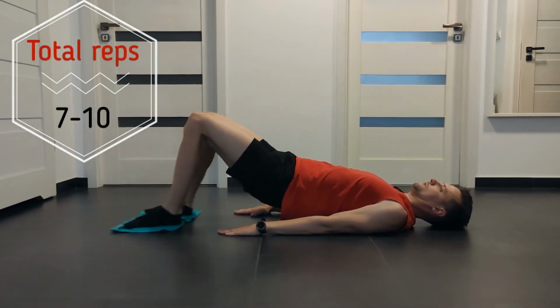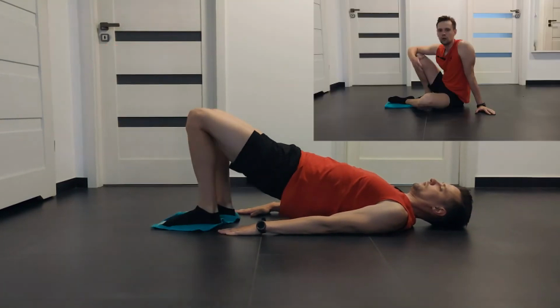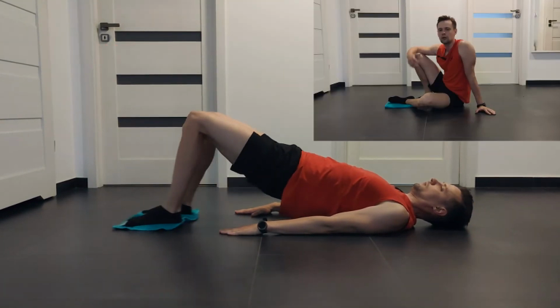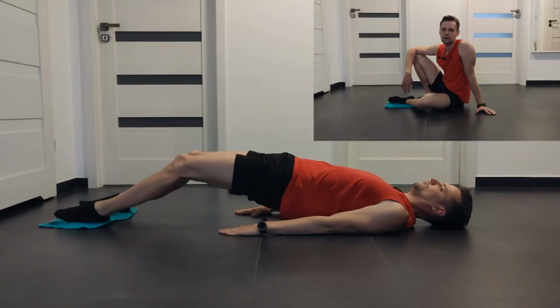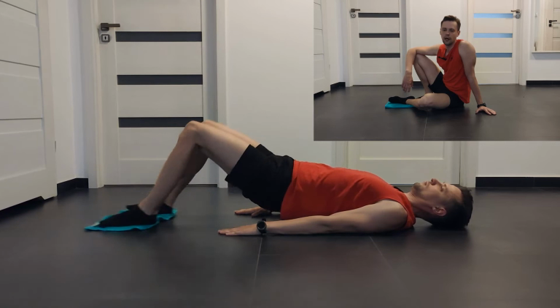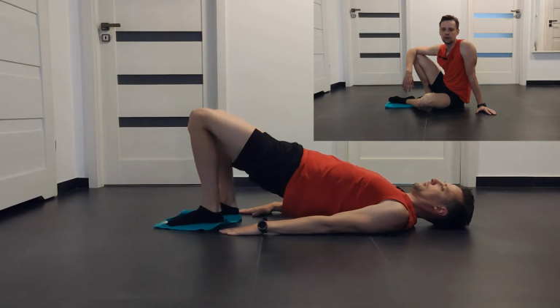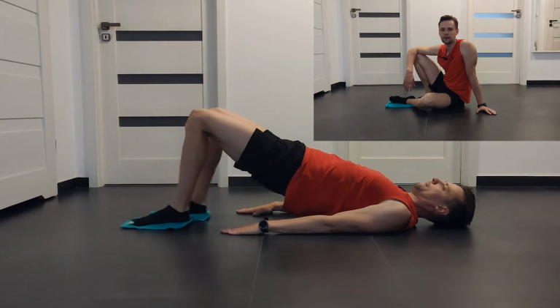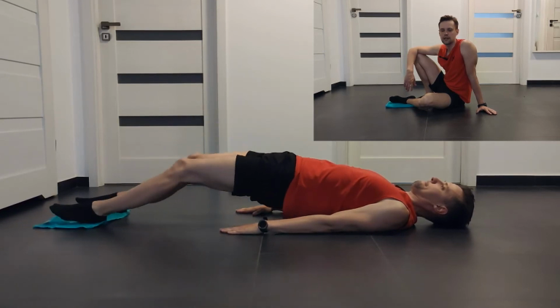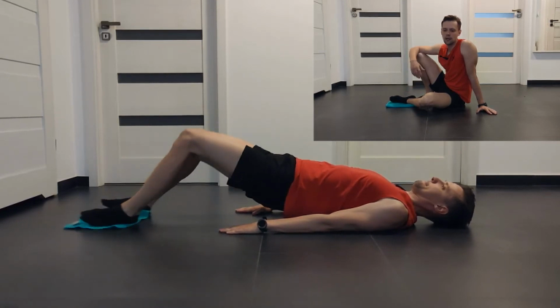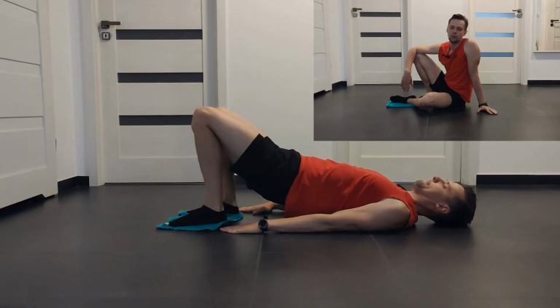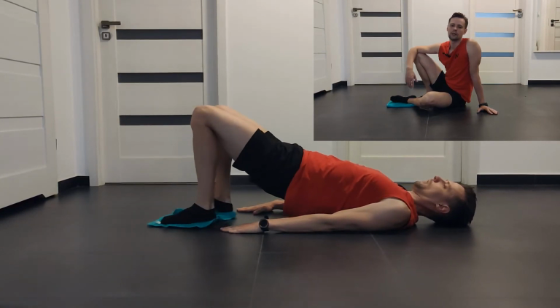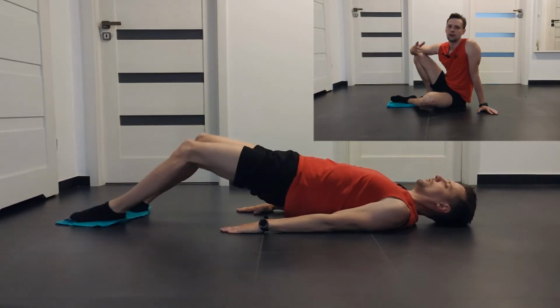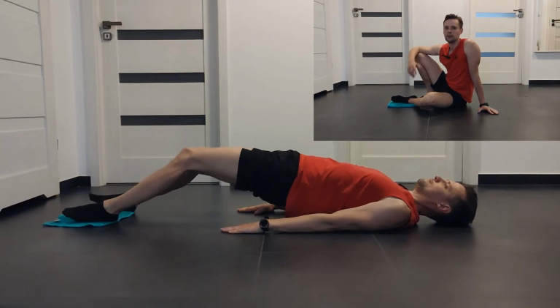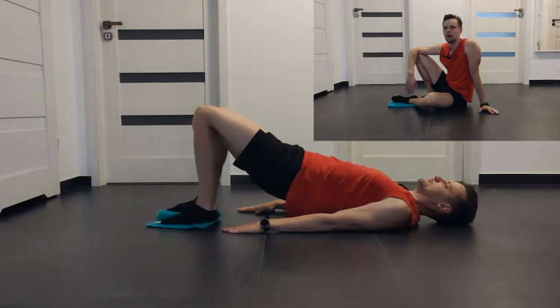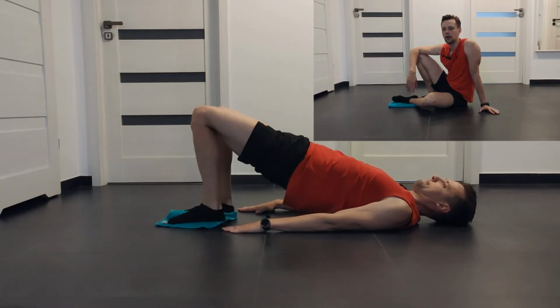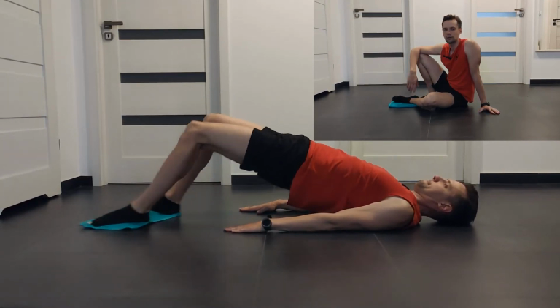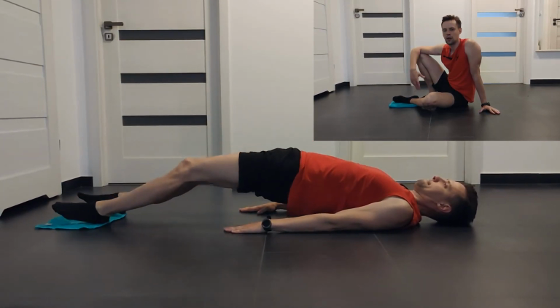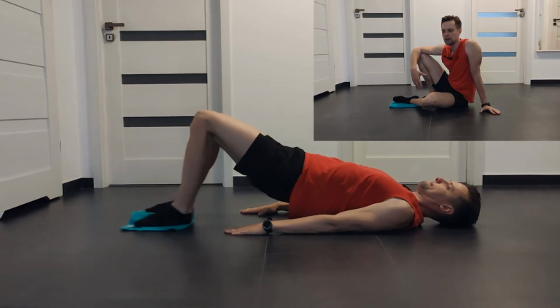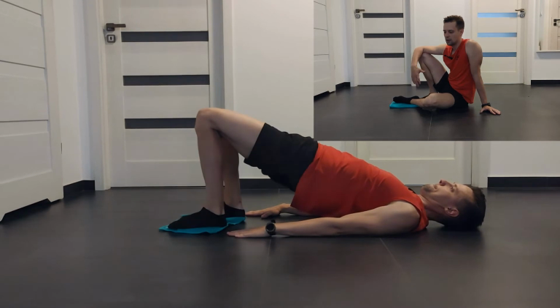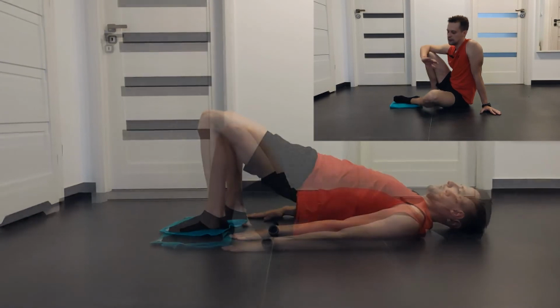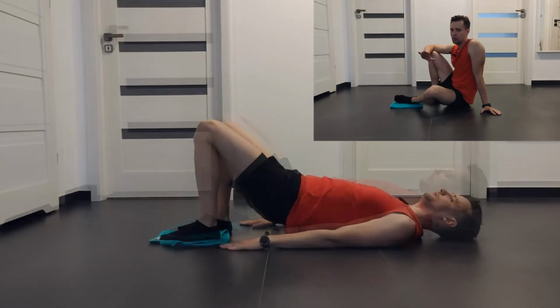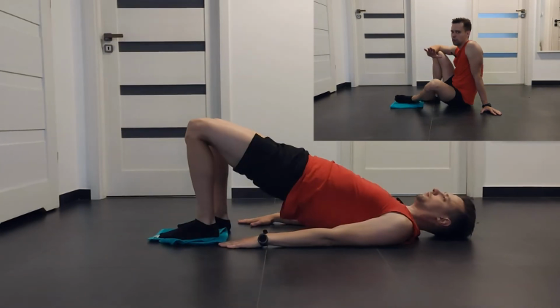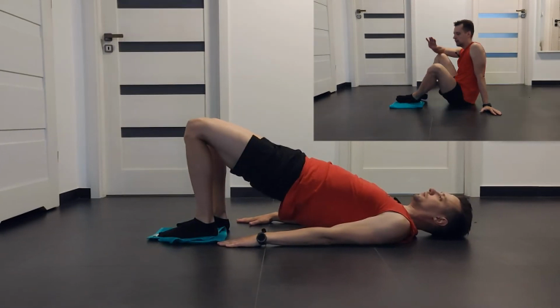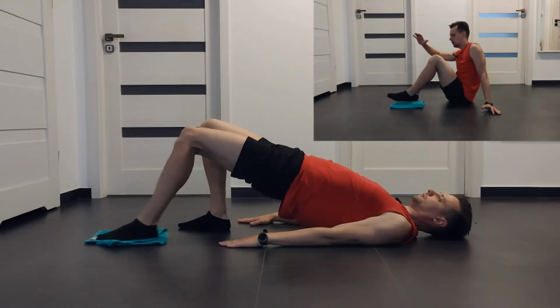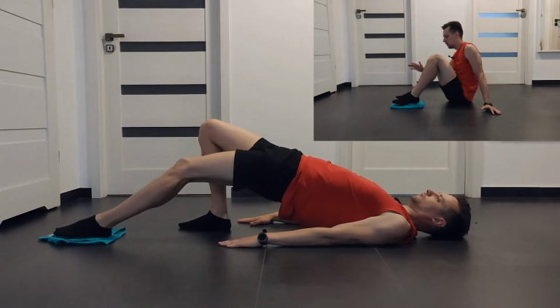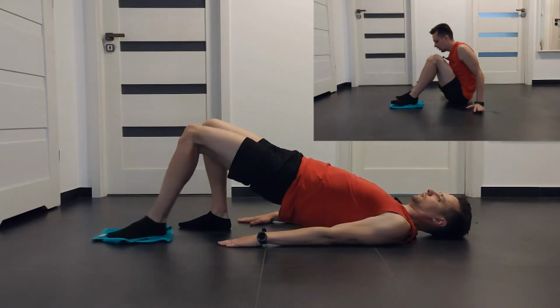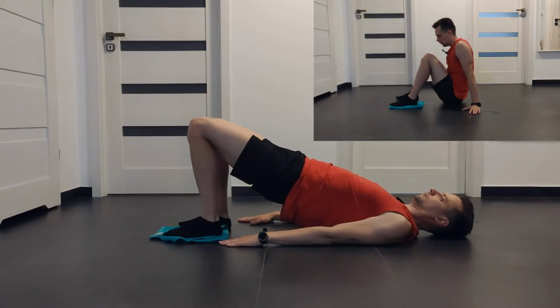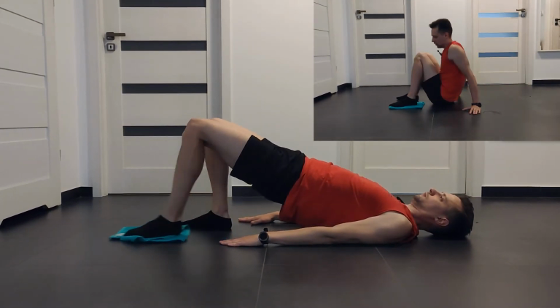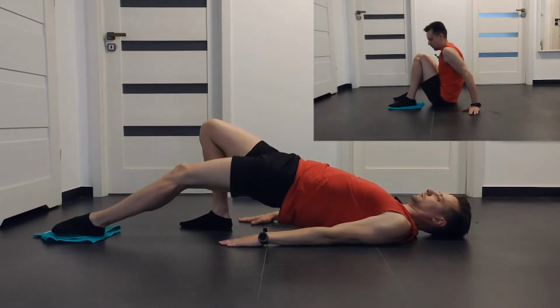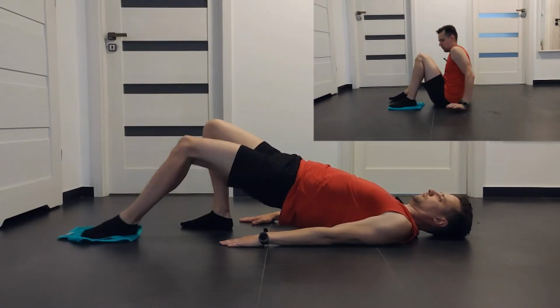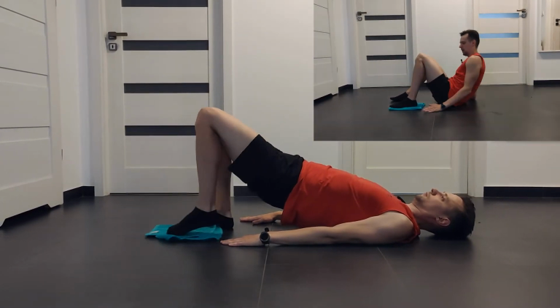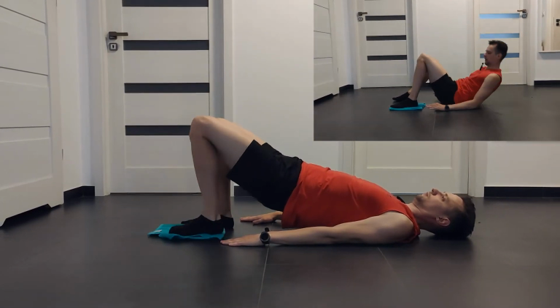You can also use the alternative exercise with single leg hamstring curls. The same movement, only use your one leg.